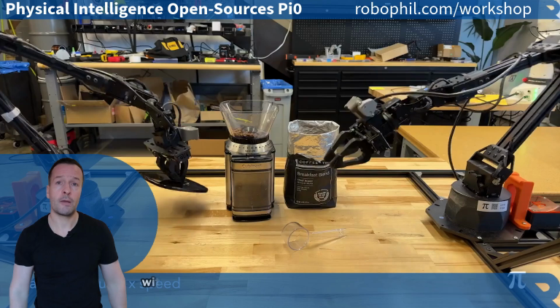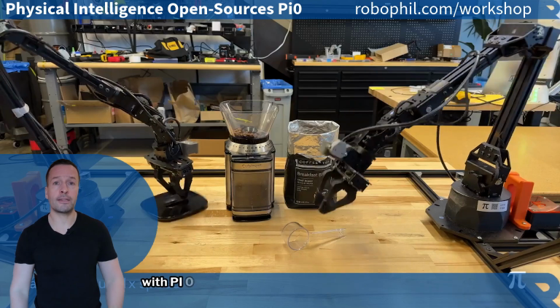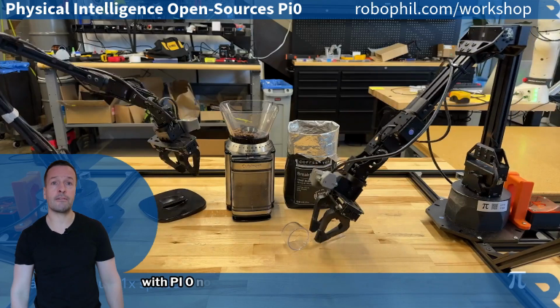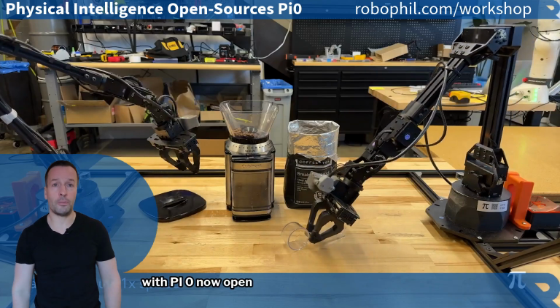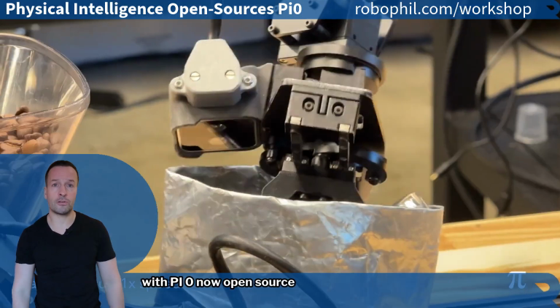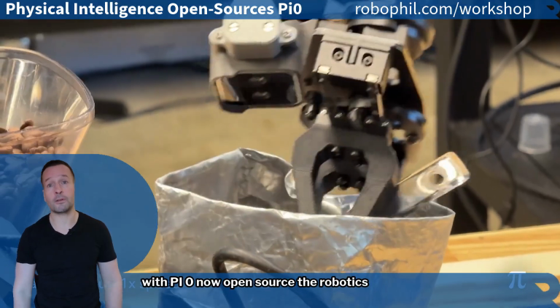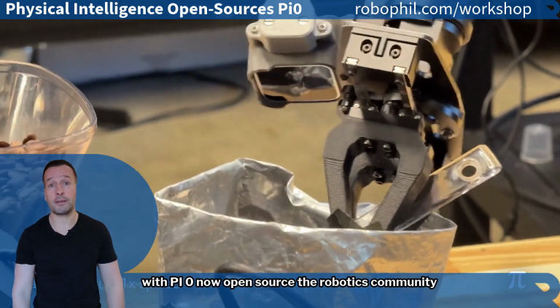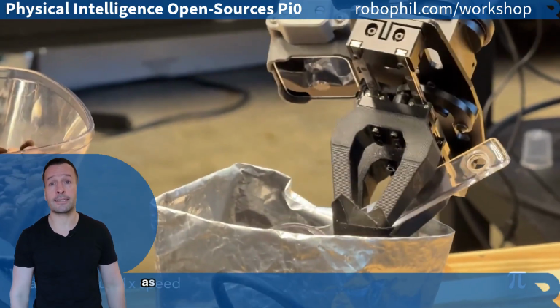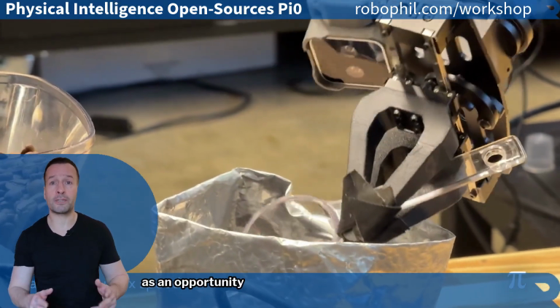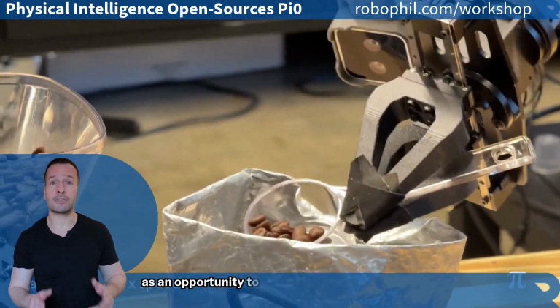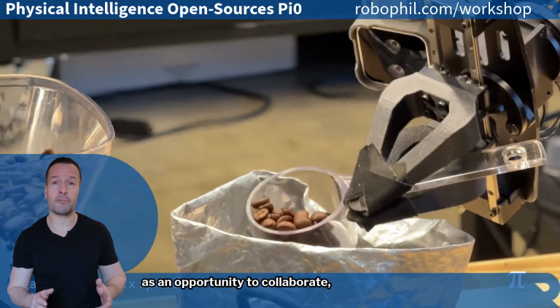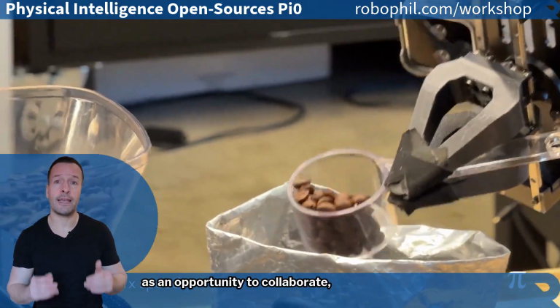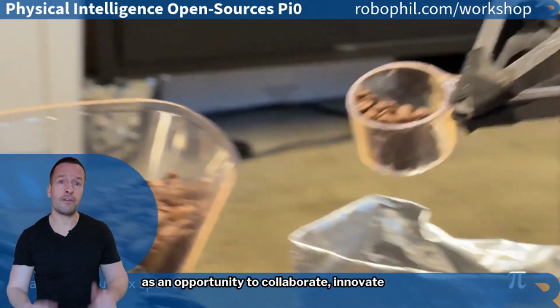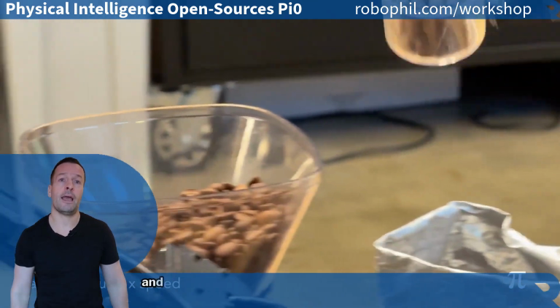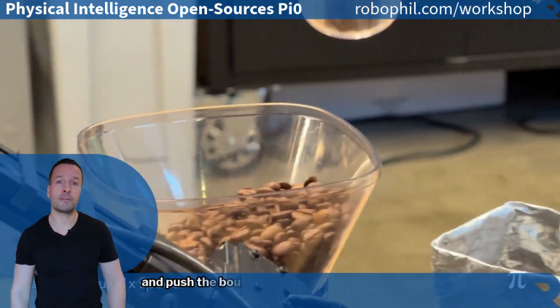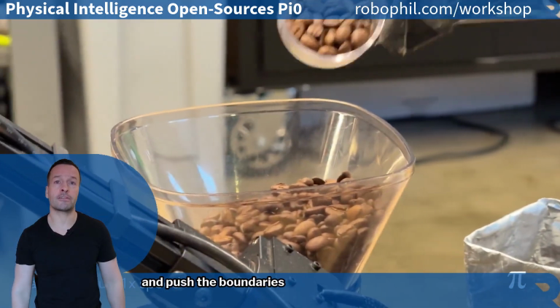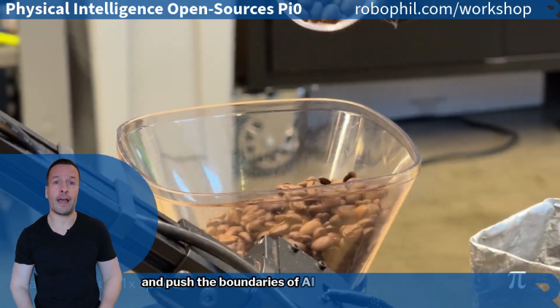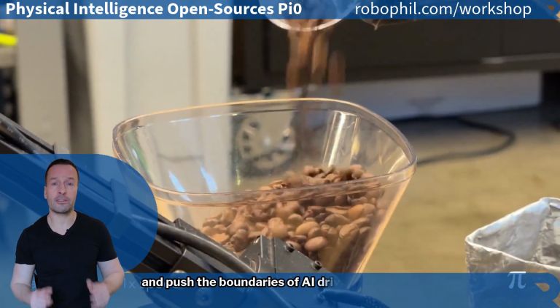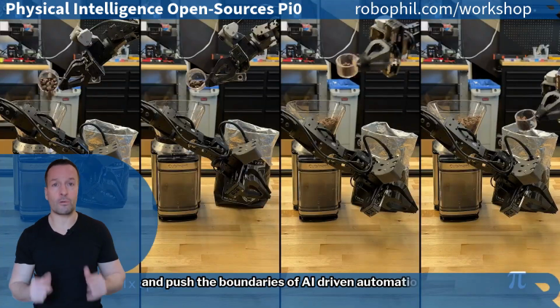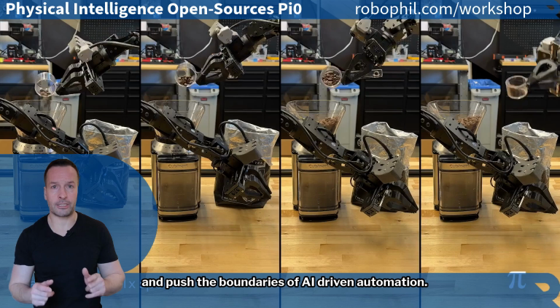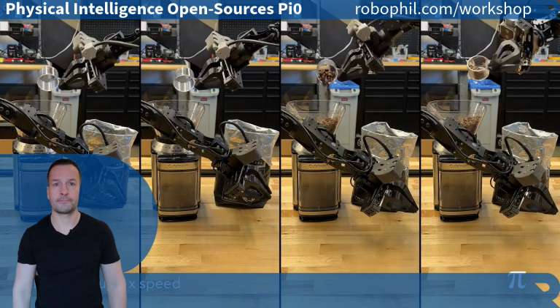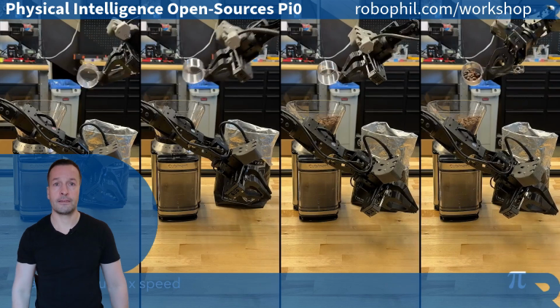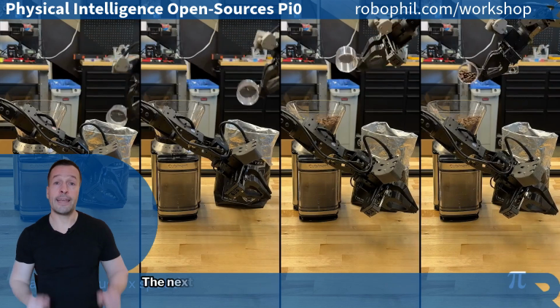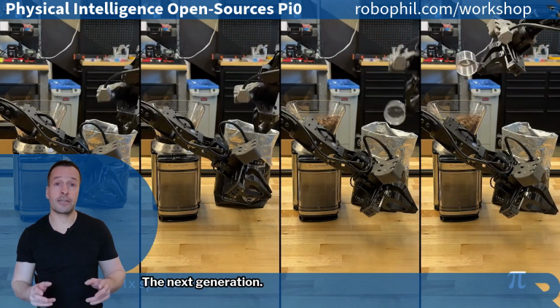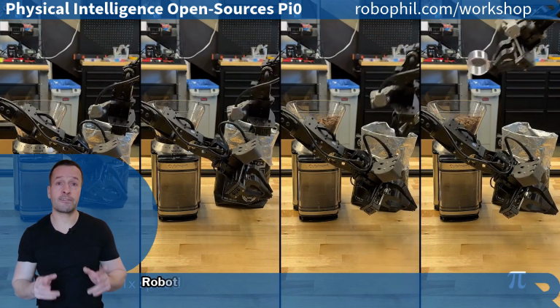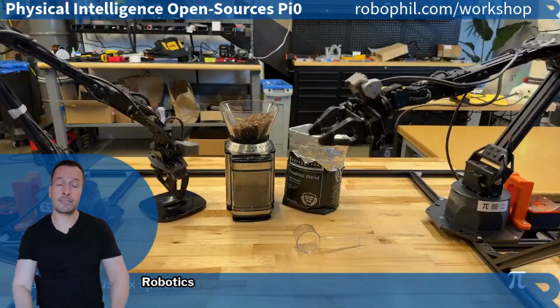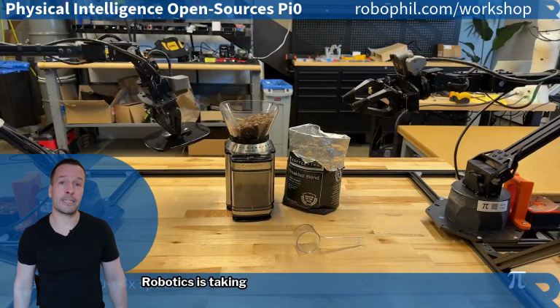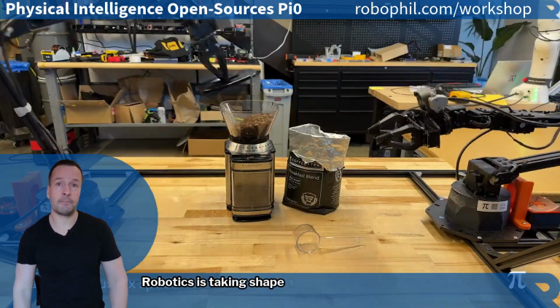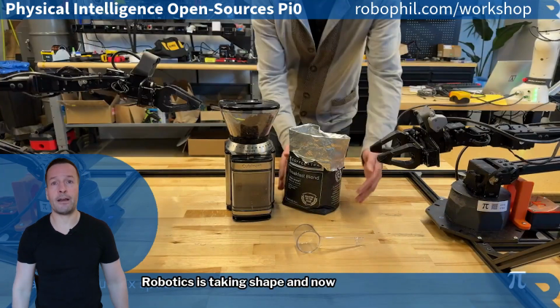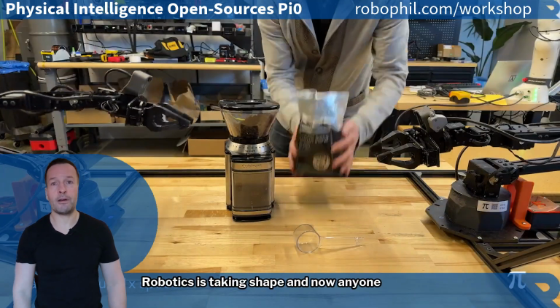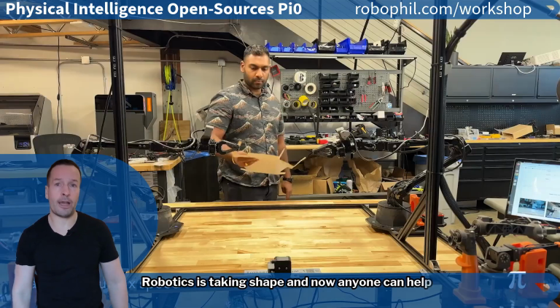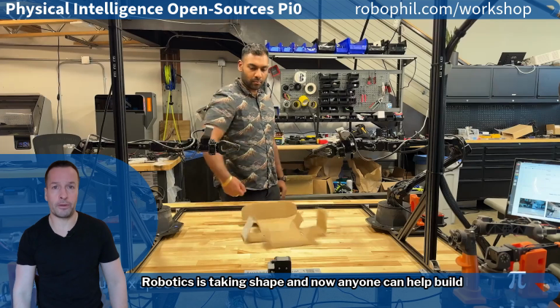With Pi Zero now open source, the robotics community has an opportunity to collaborate, innovate, and push the boundaries of AI-driven automation. The next generation of robotics is taking shape, and now anyone can help build it.